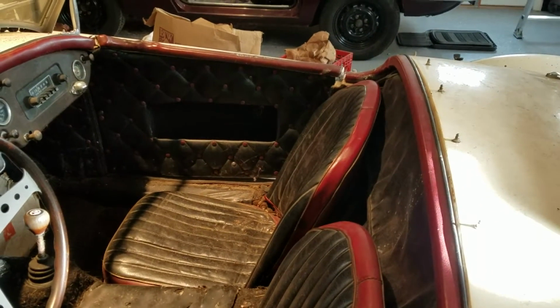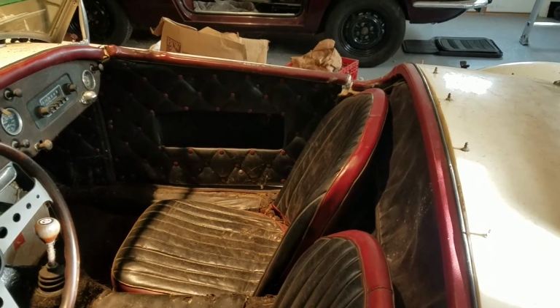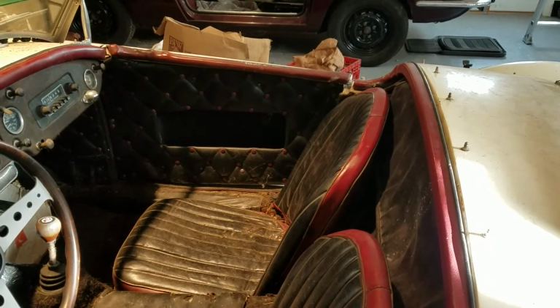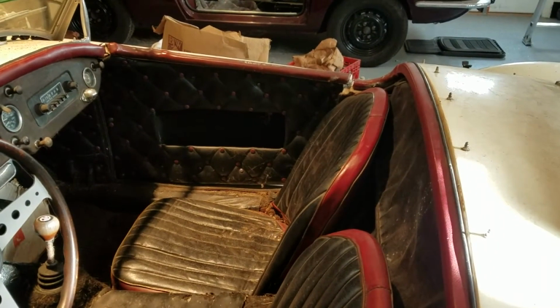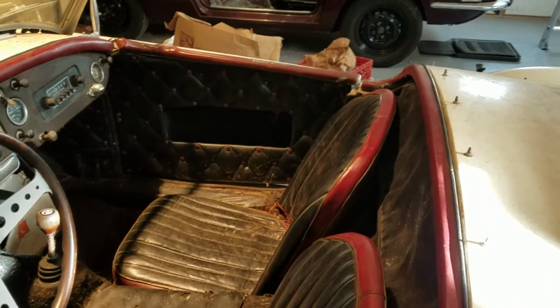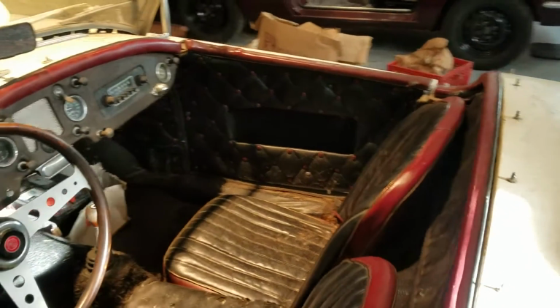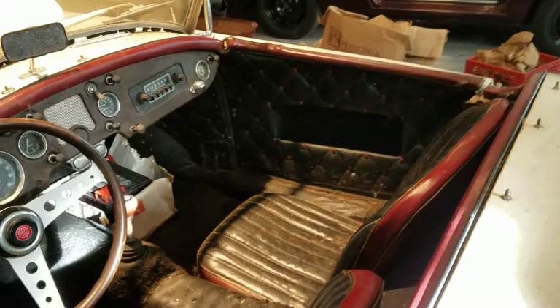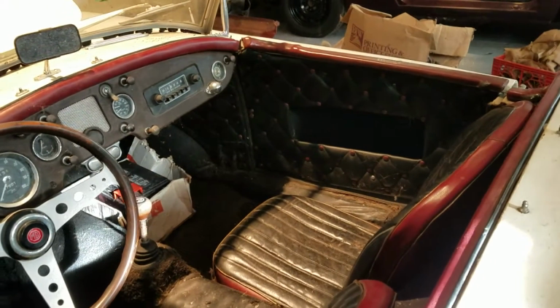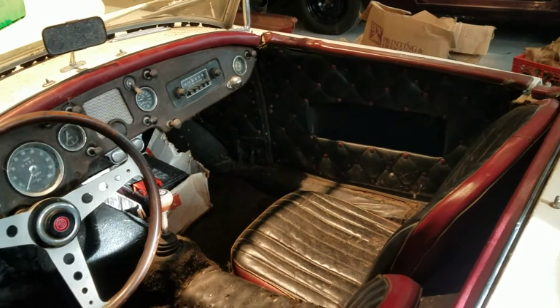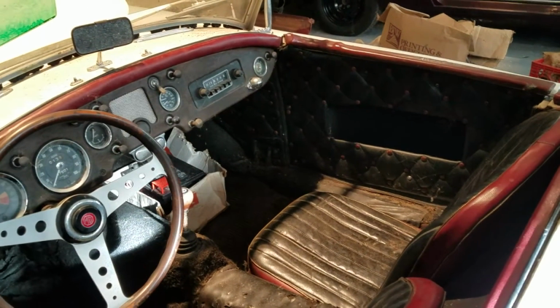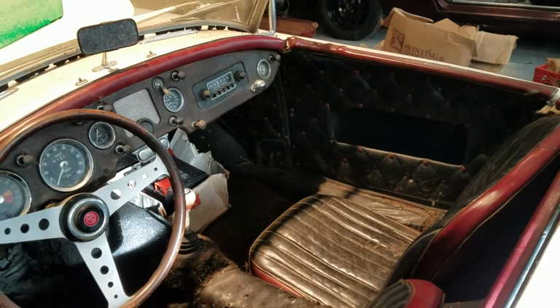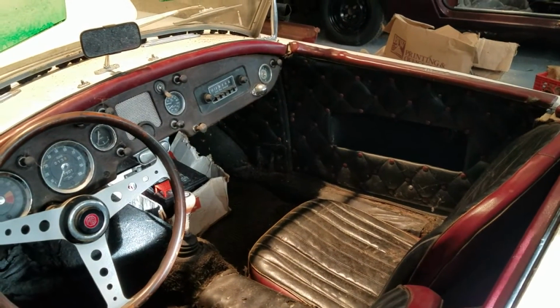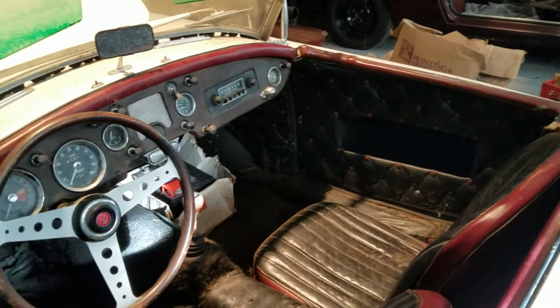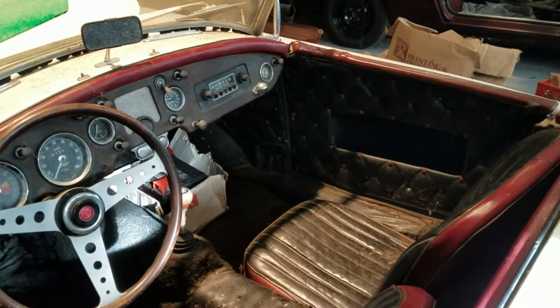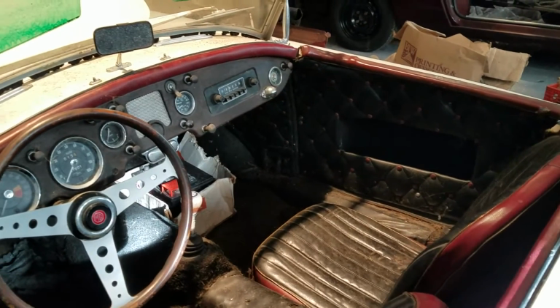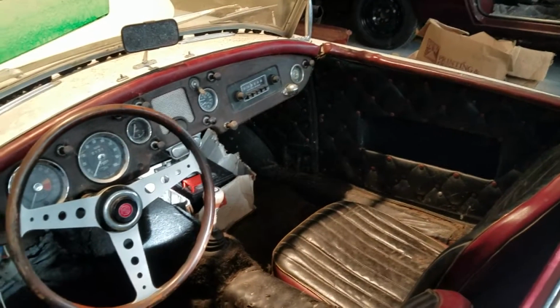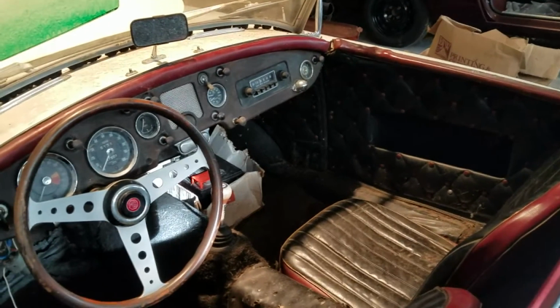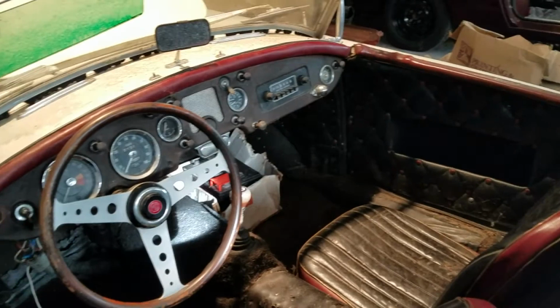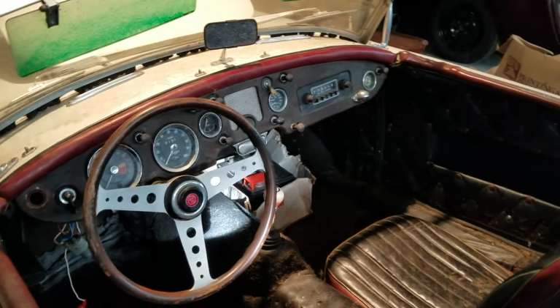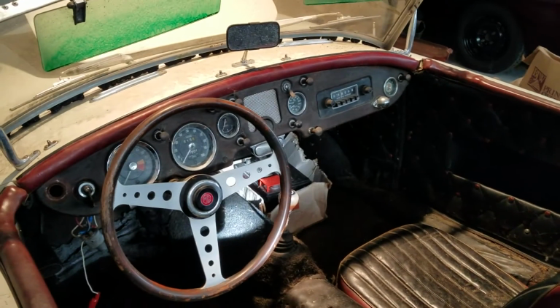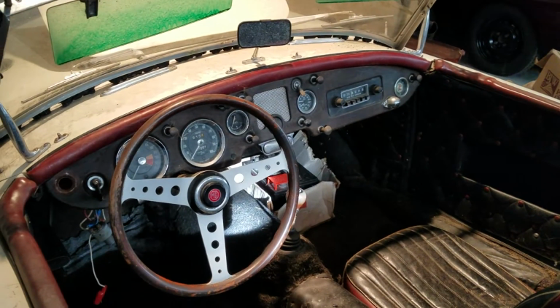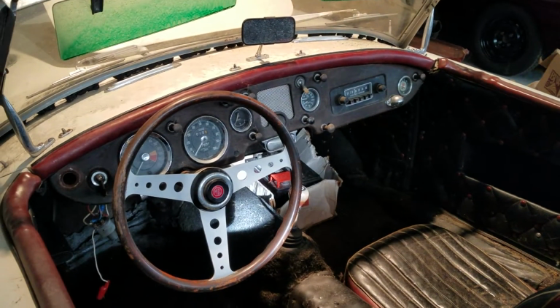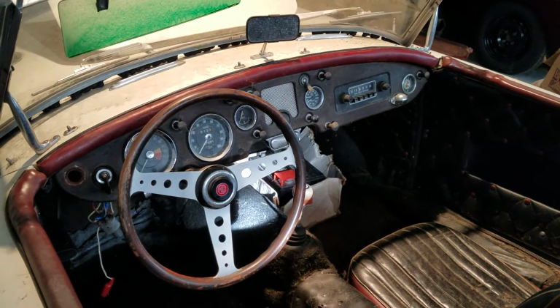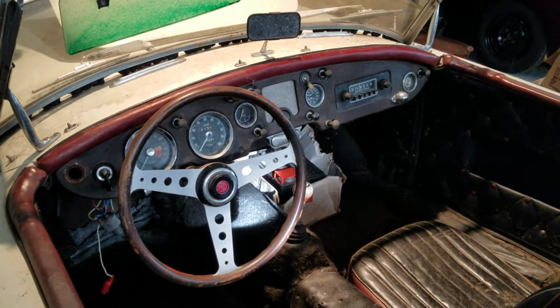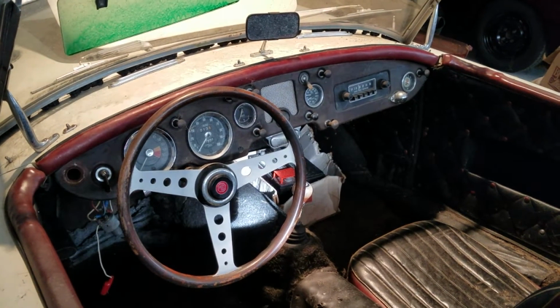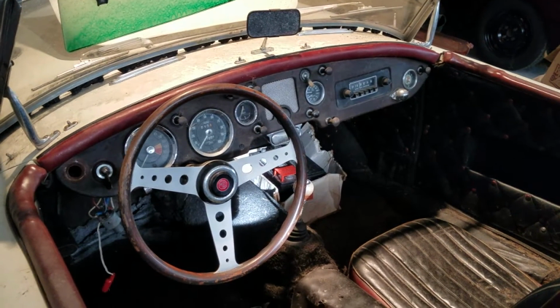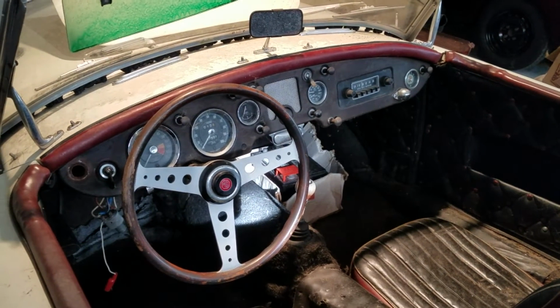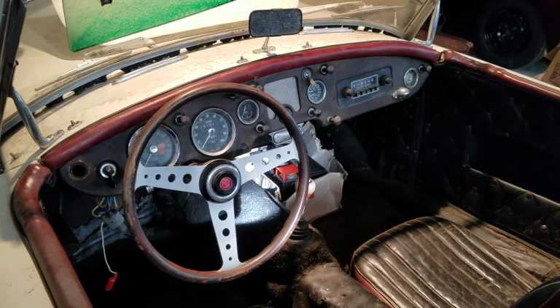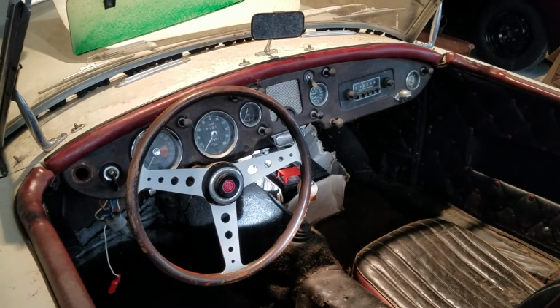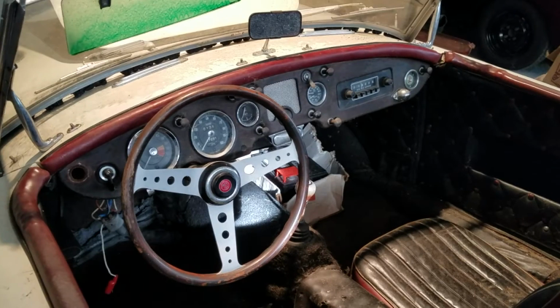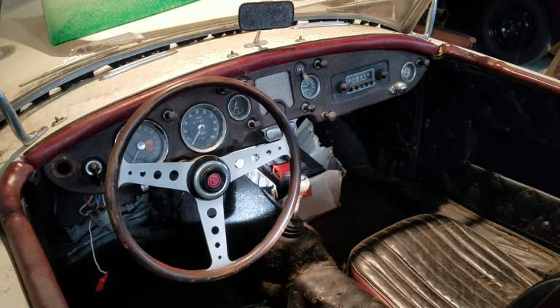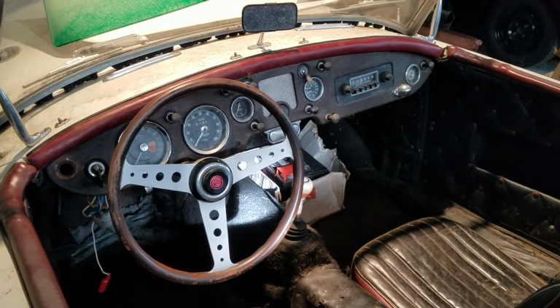I'm estimating three years to restore this on my own, and not at a restoration place. But I could probably tear down this car in two or three weekends, and really get a good idea of what I'm up against.